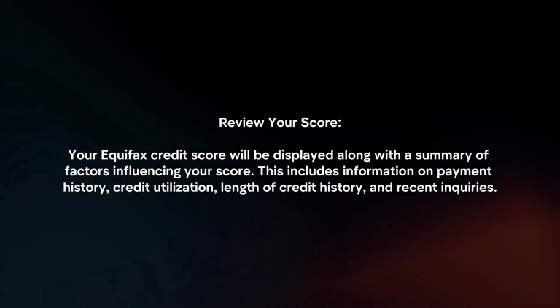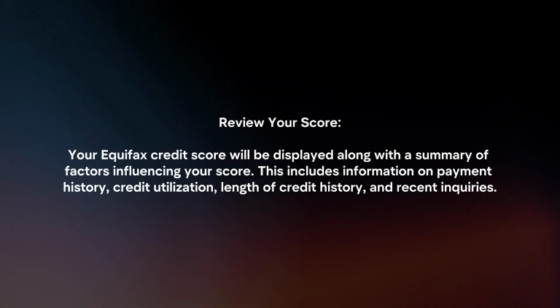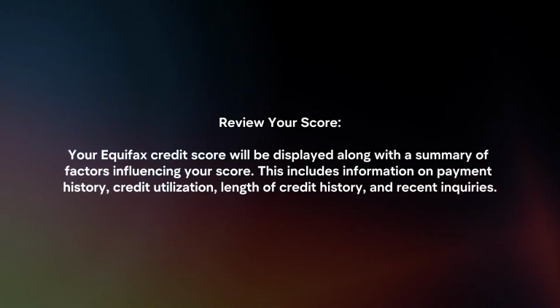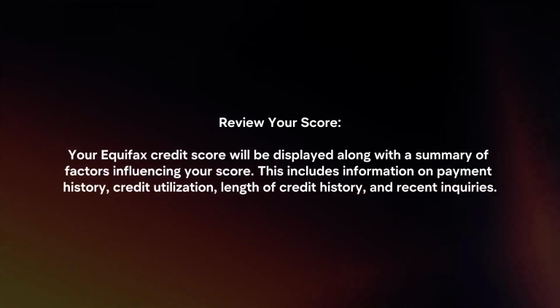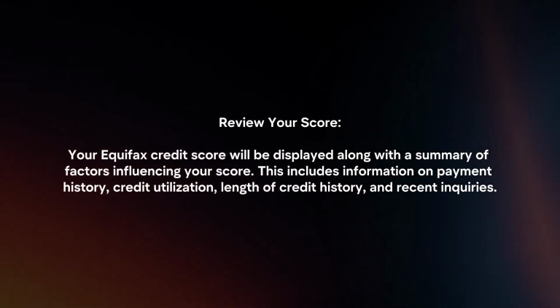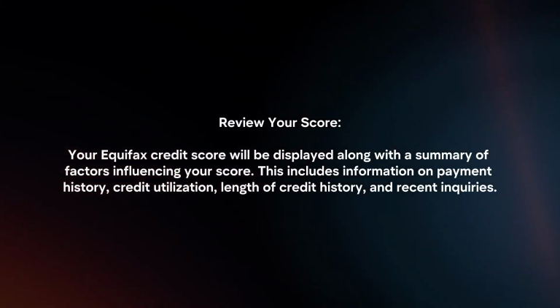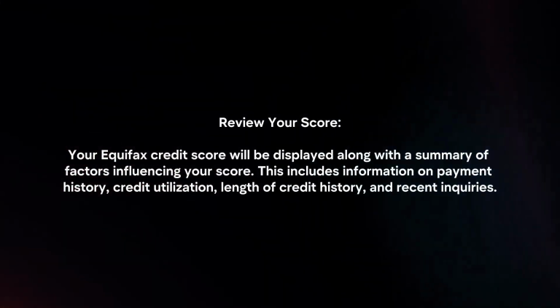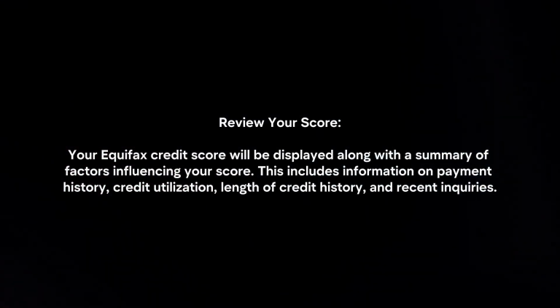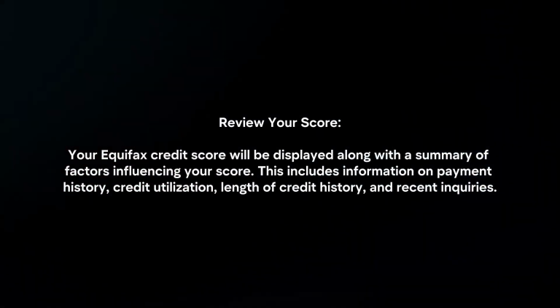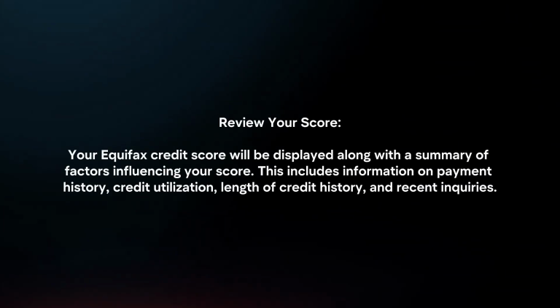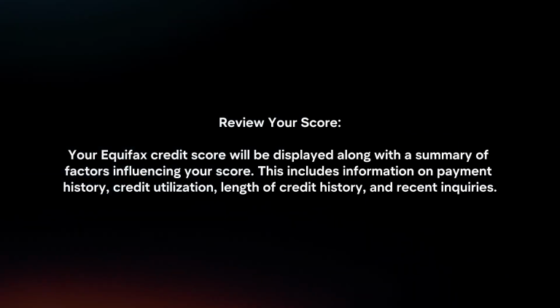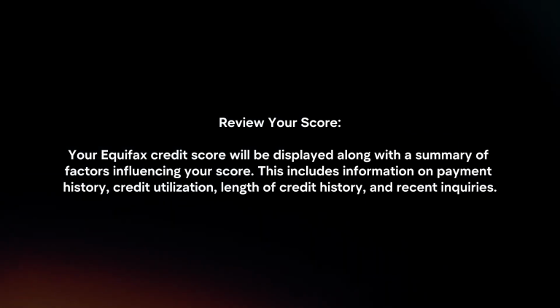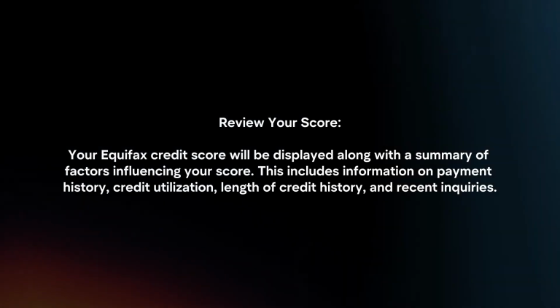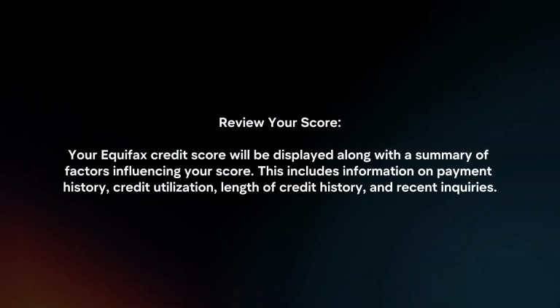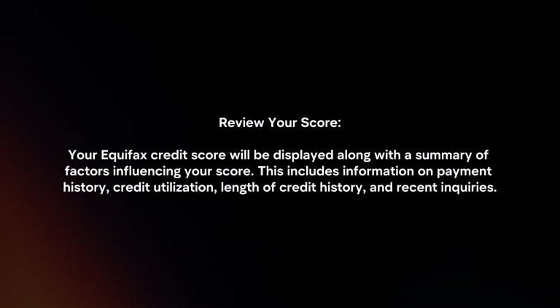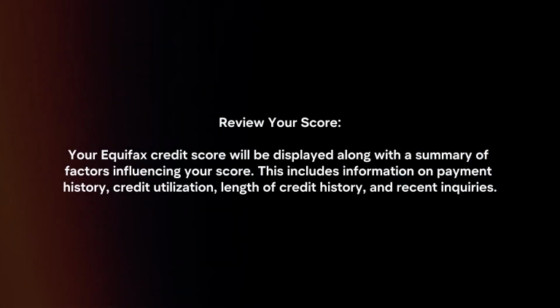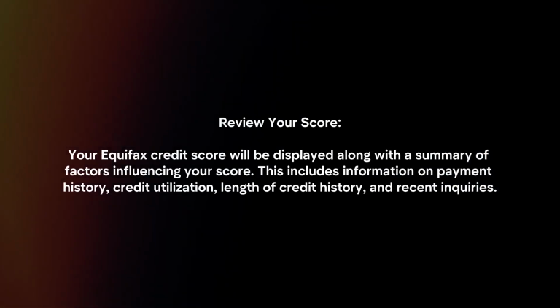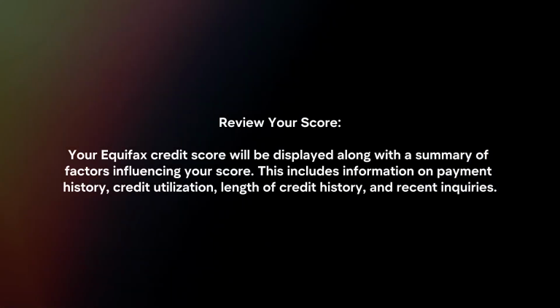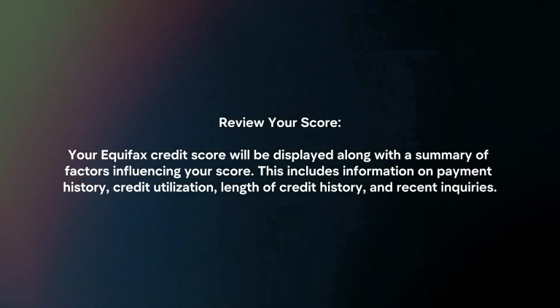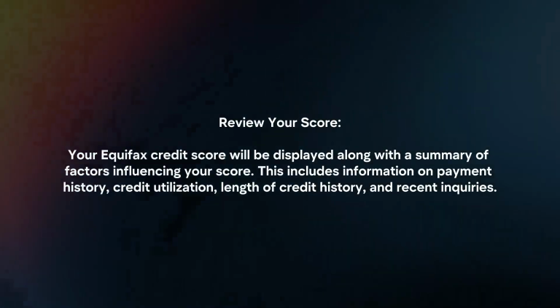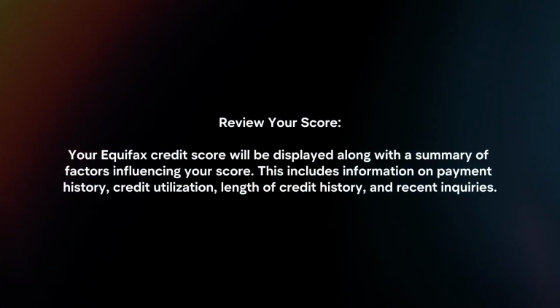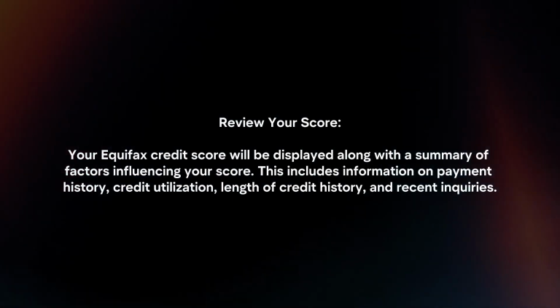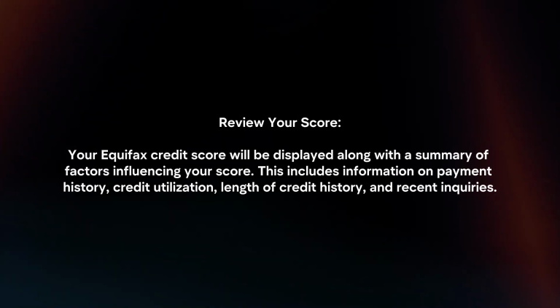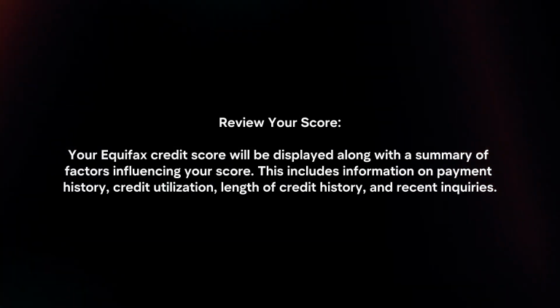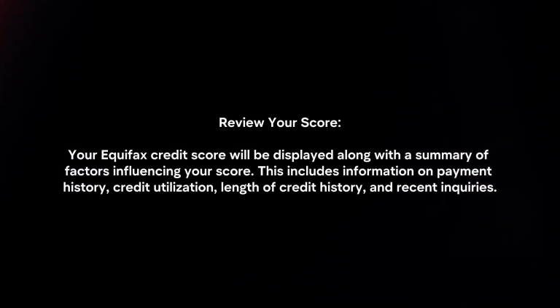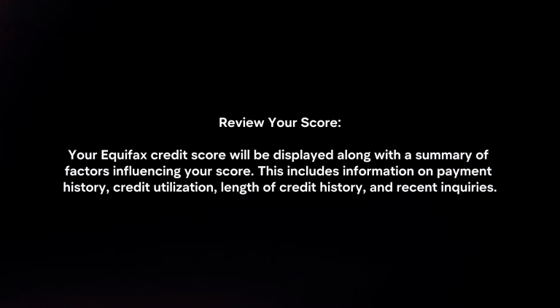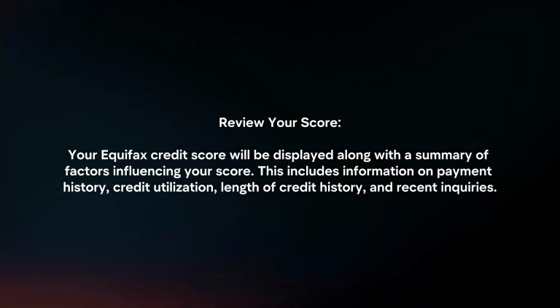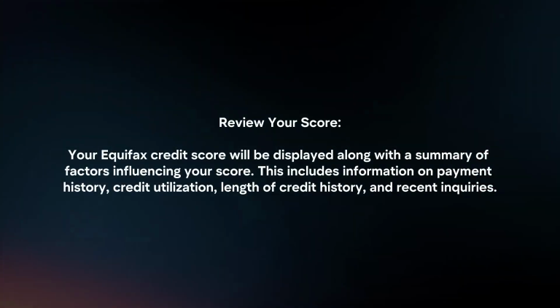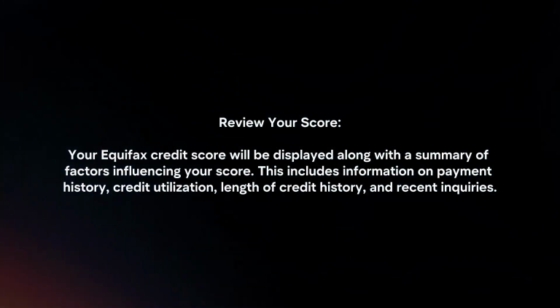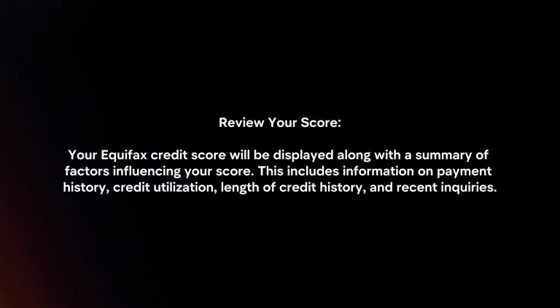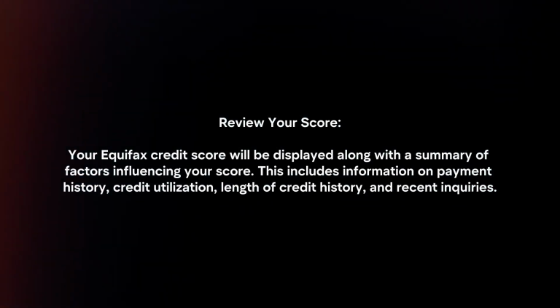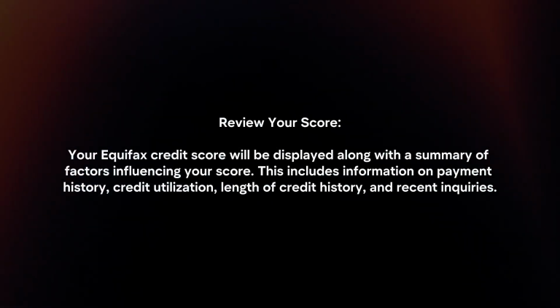Review your score. Your Equifax credit score will be displayed along with a summary of factors influencing your score. This includes information on payment history, credit utilization, length of credit history, and recent inquiries.